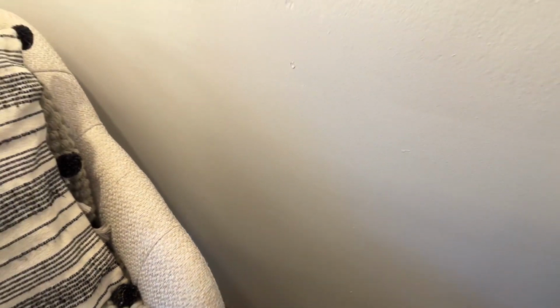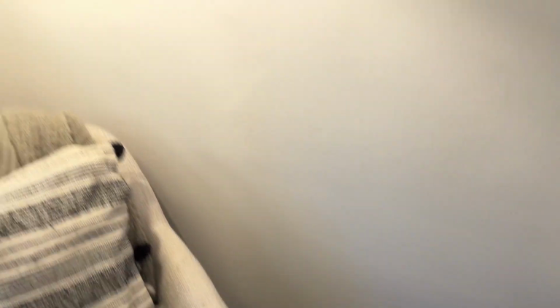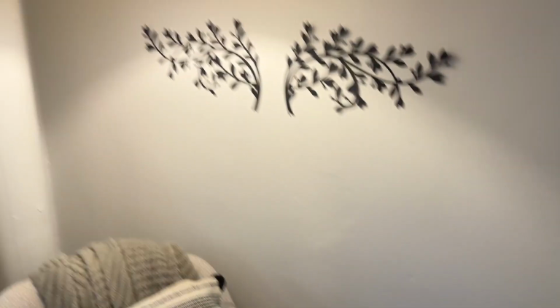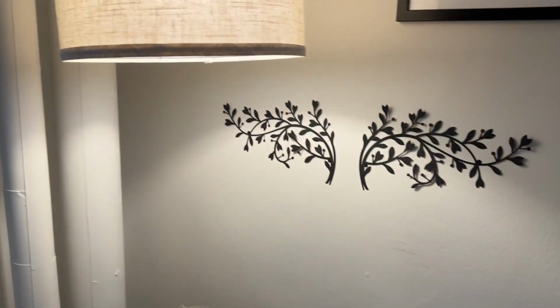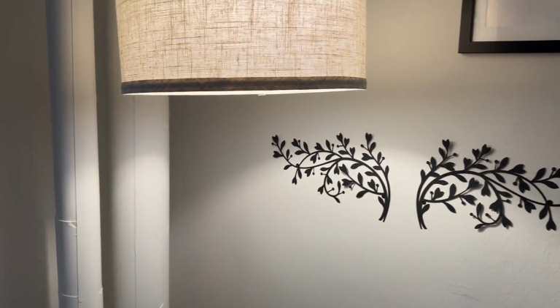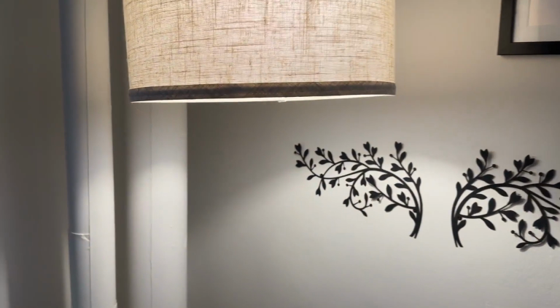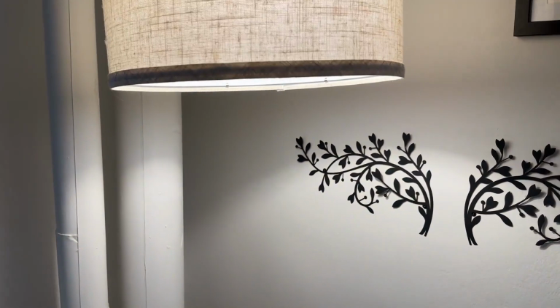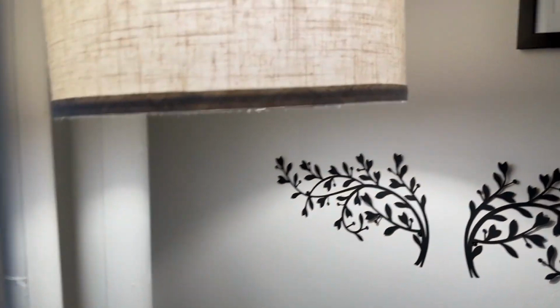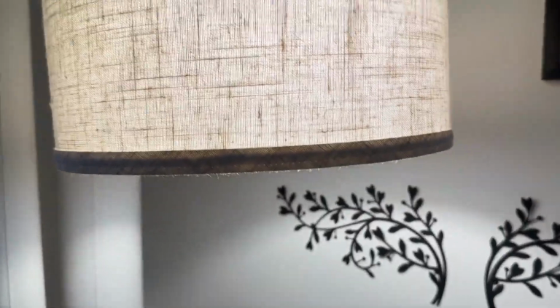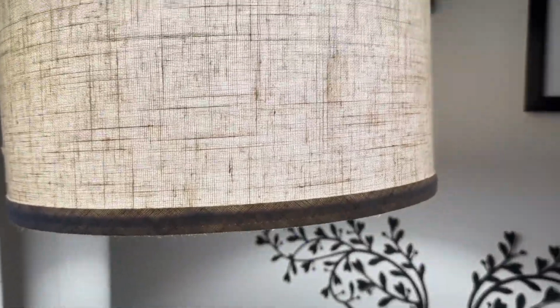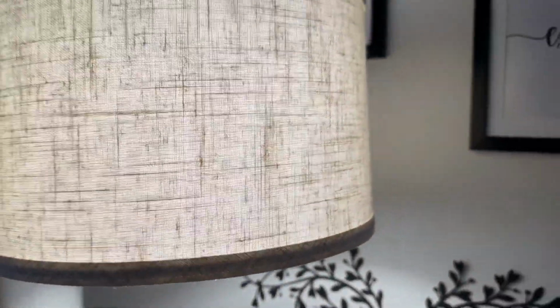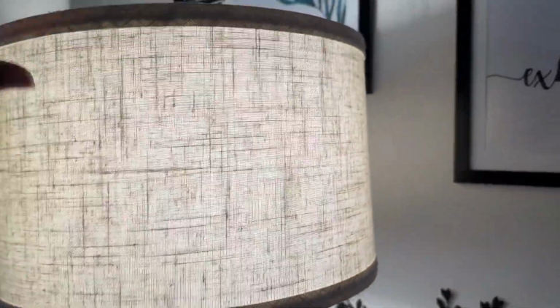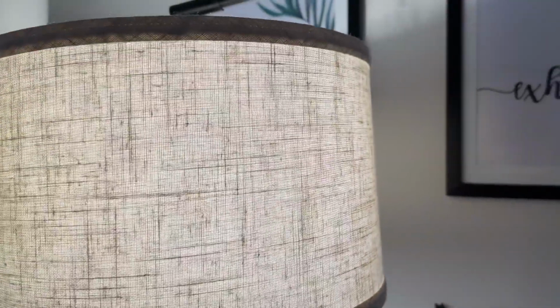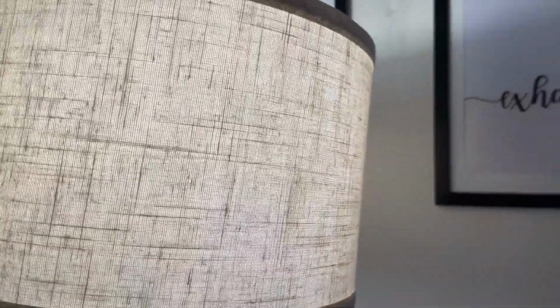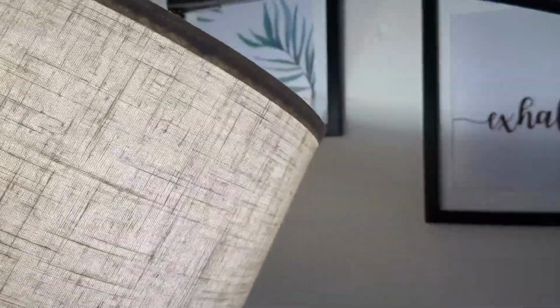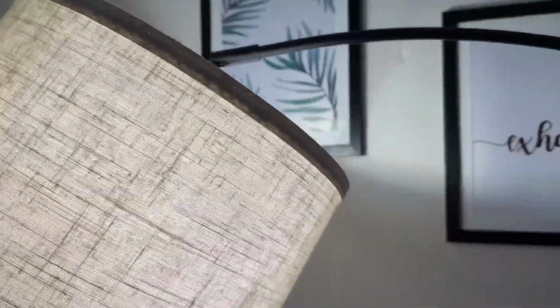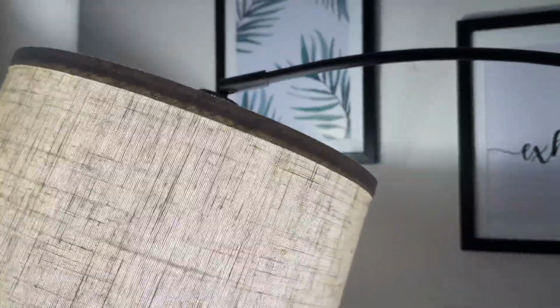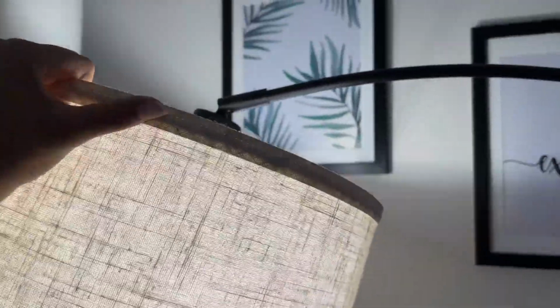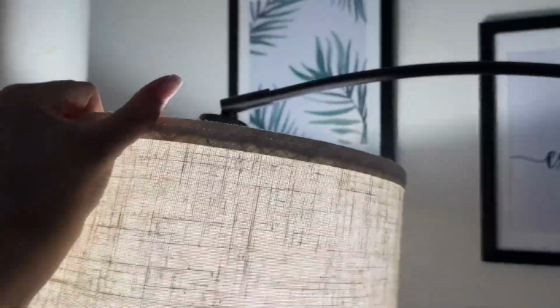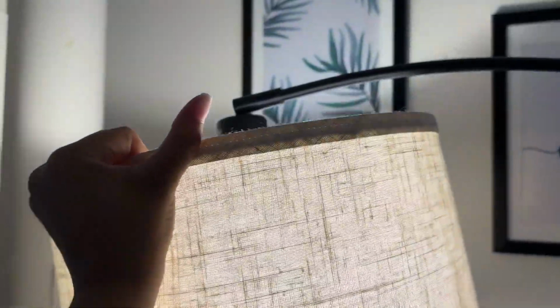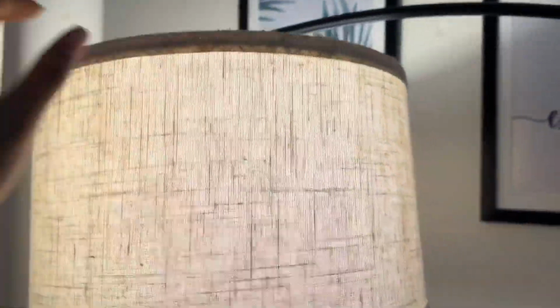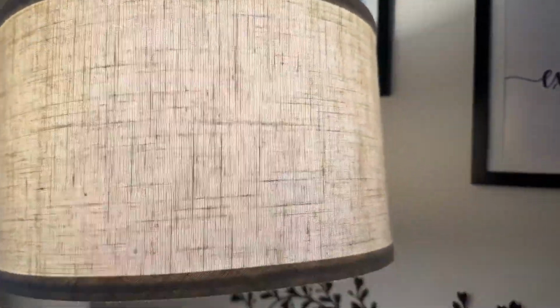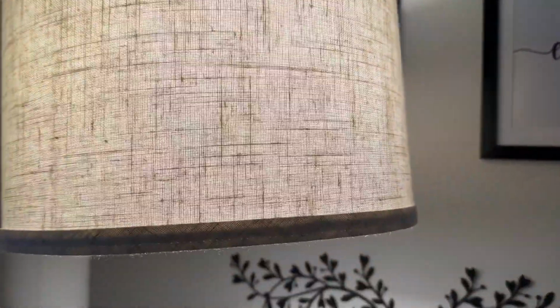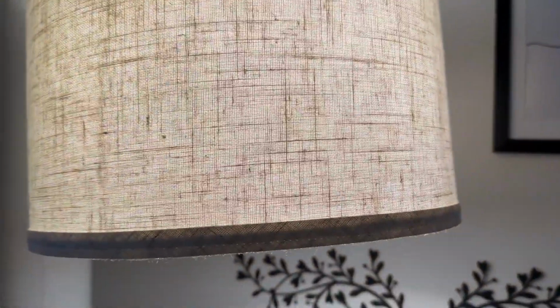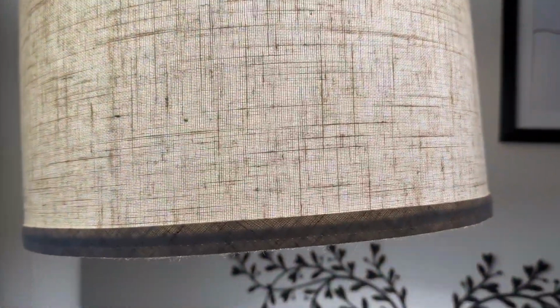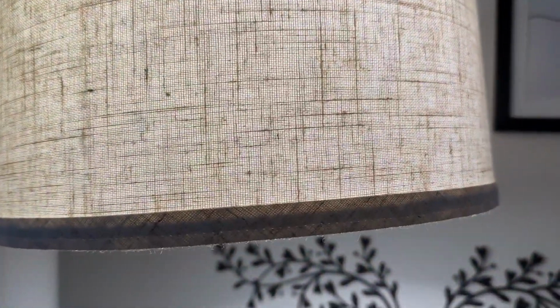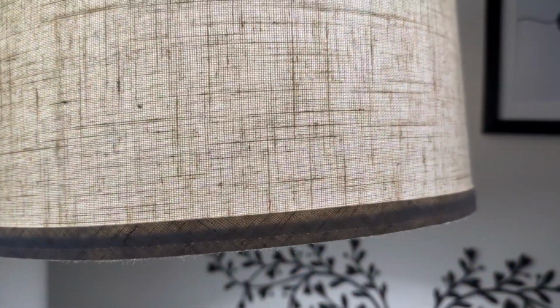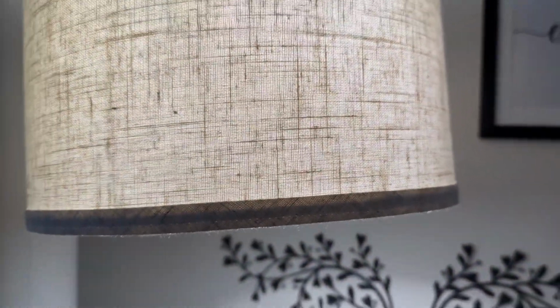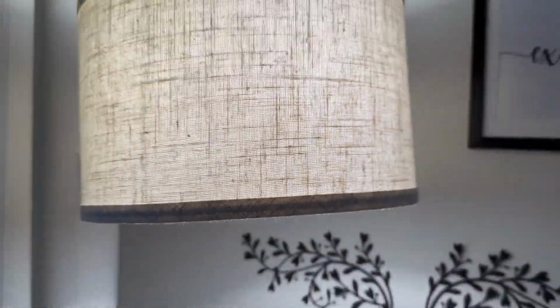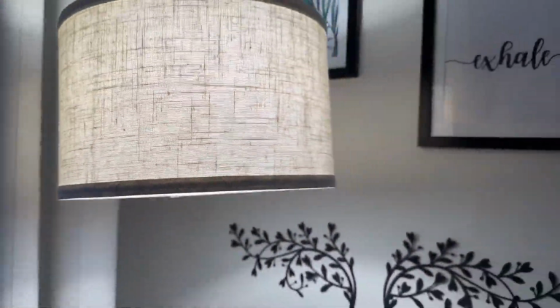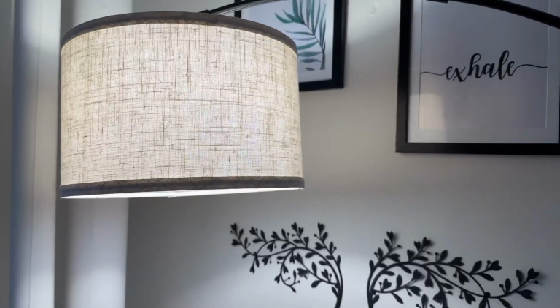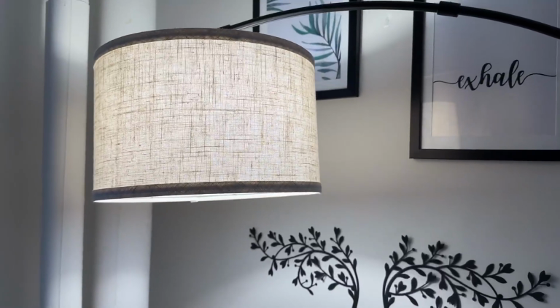This lamp head can rotate 350 degrees. I'll show you now — rotate up 350 degrees horizontally and 180 degrees vertically.